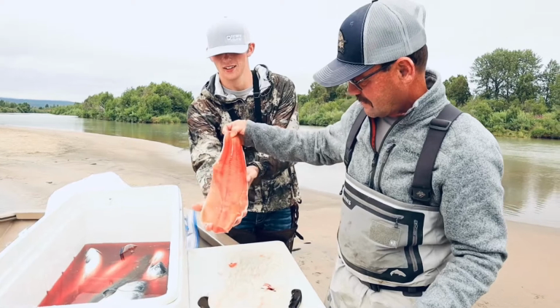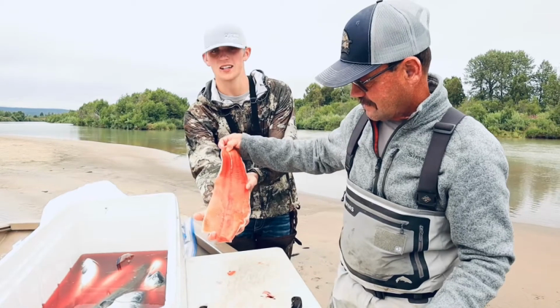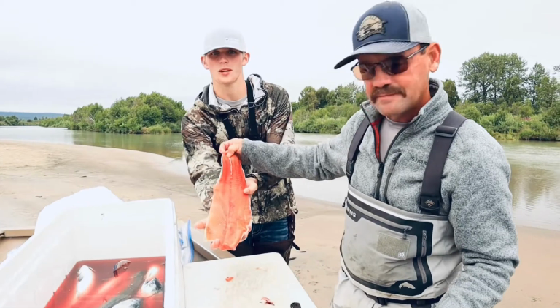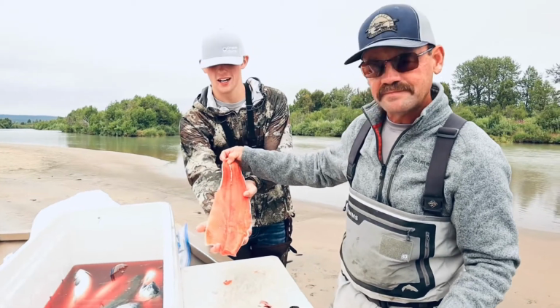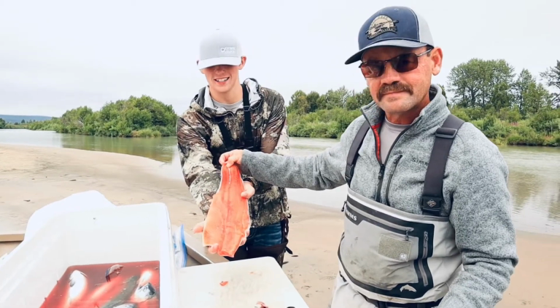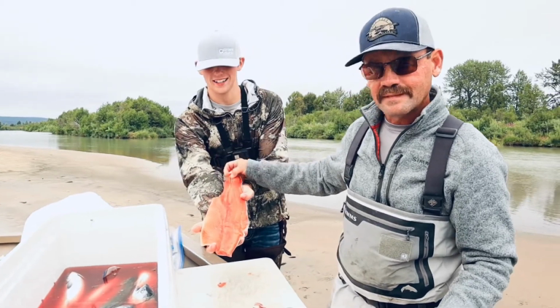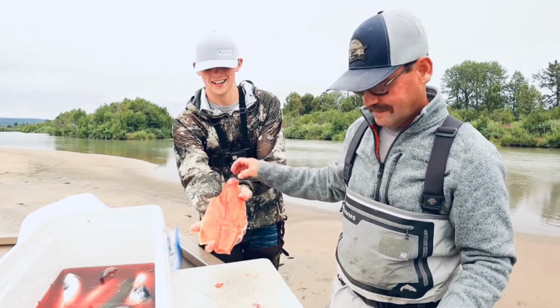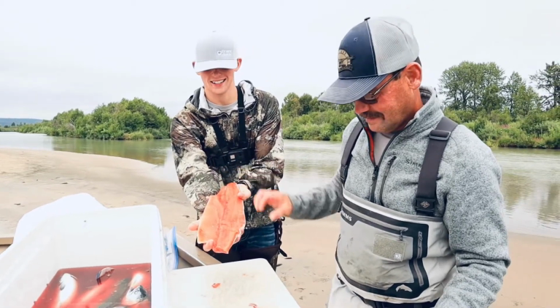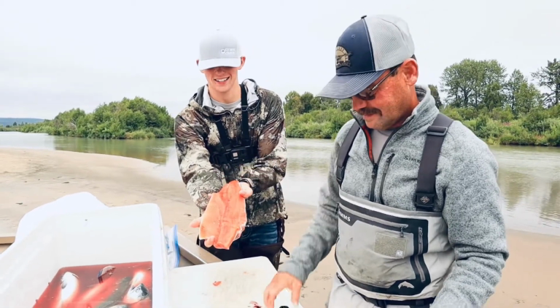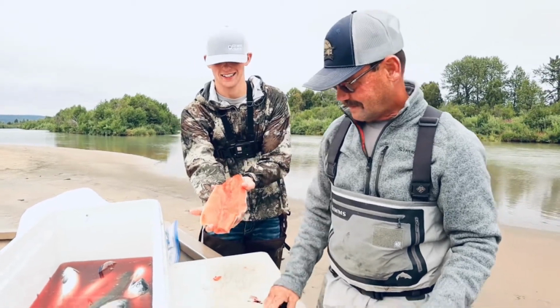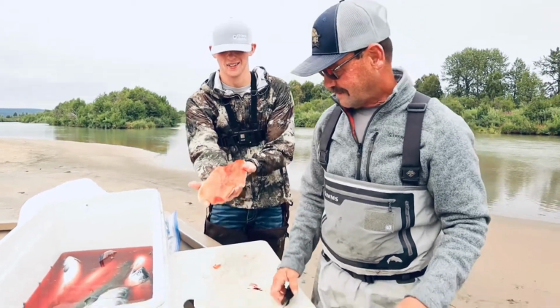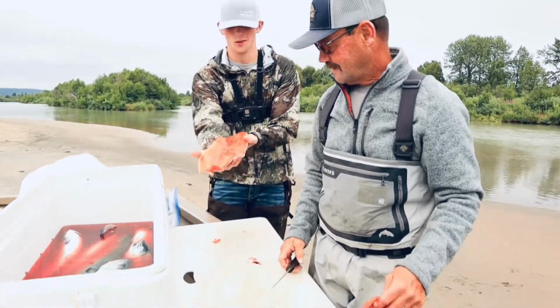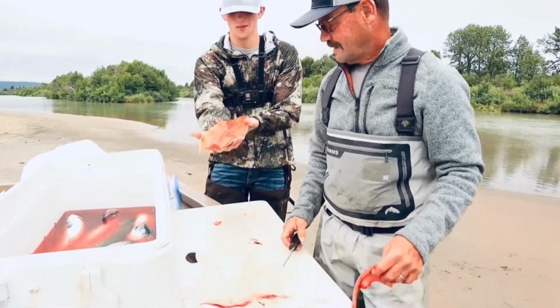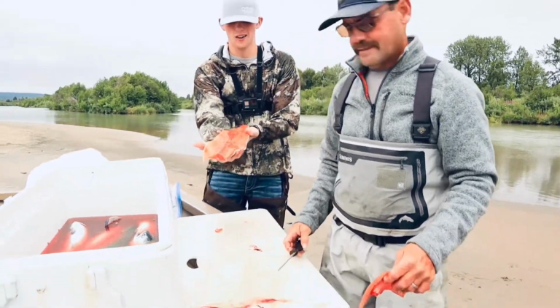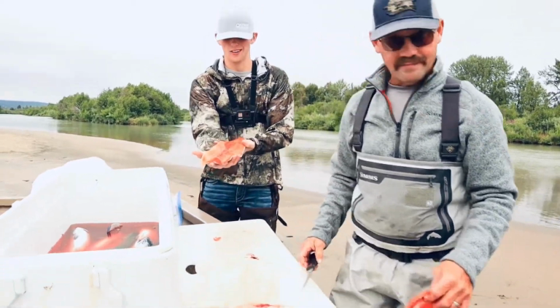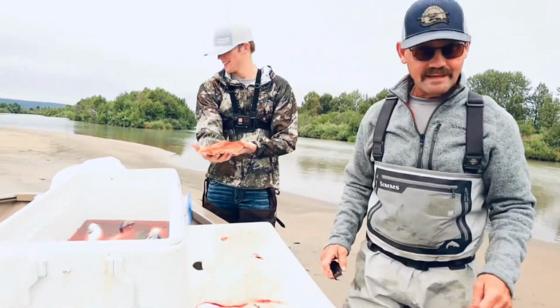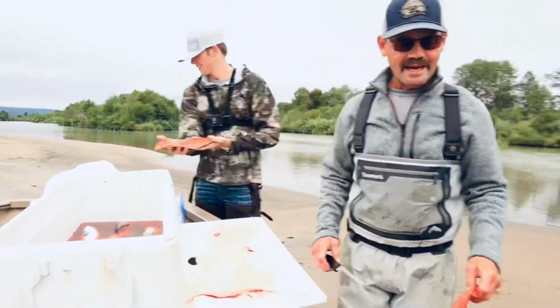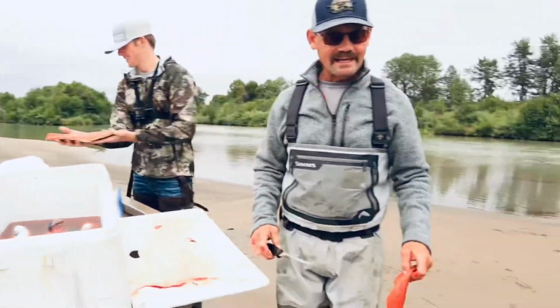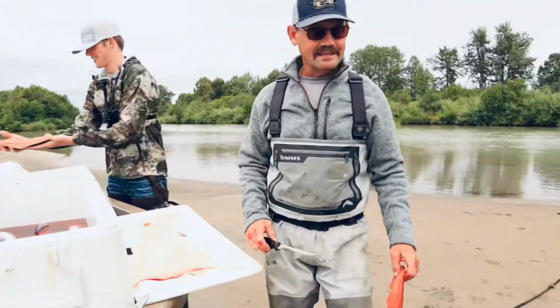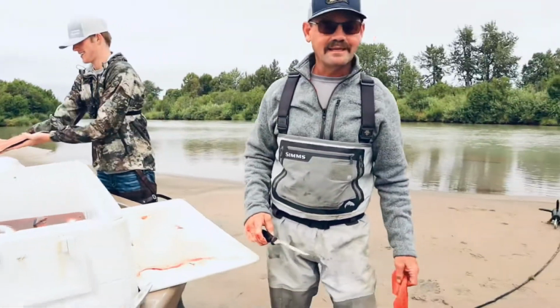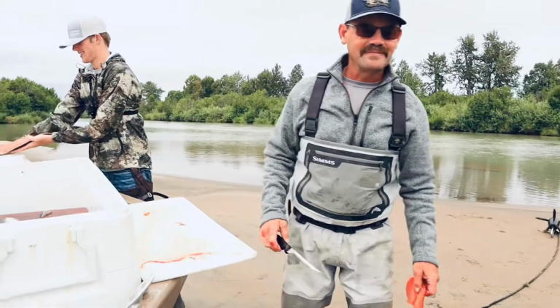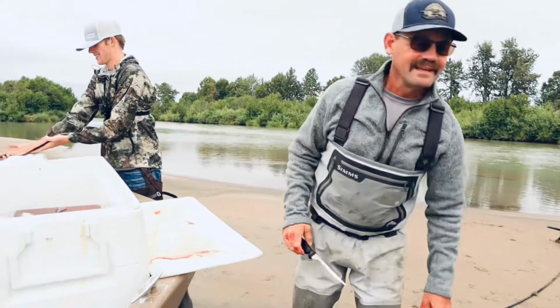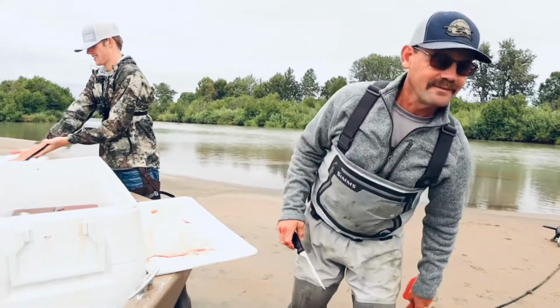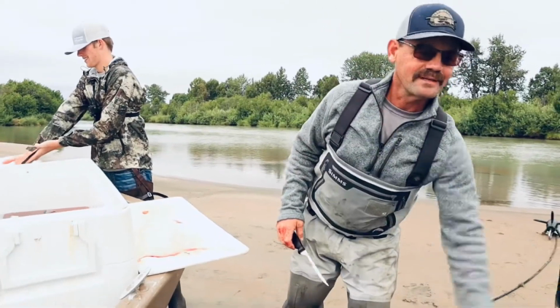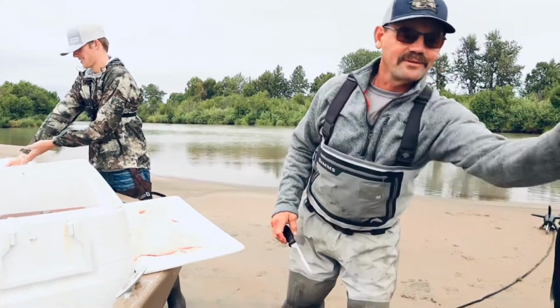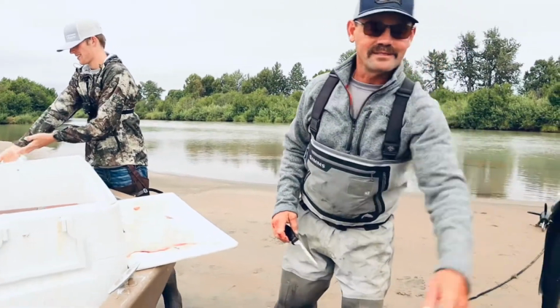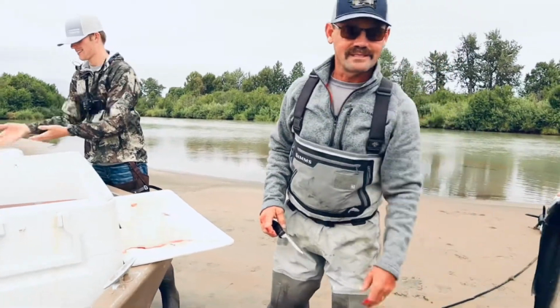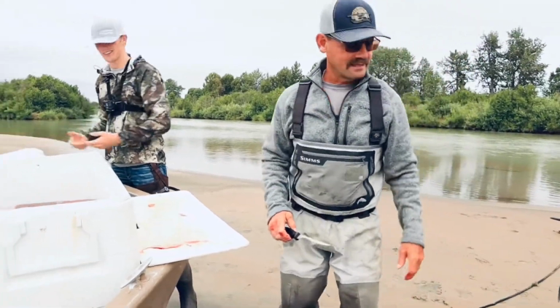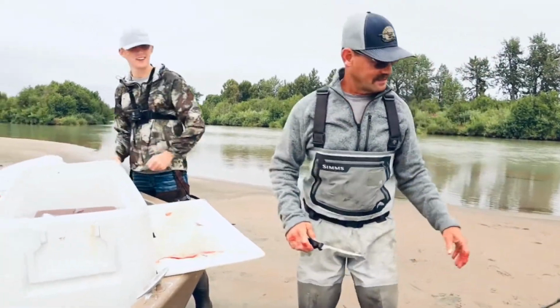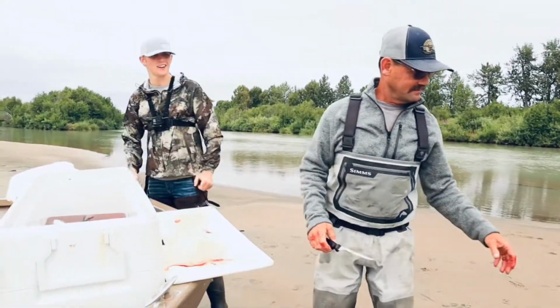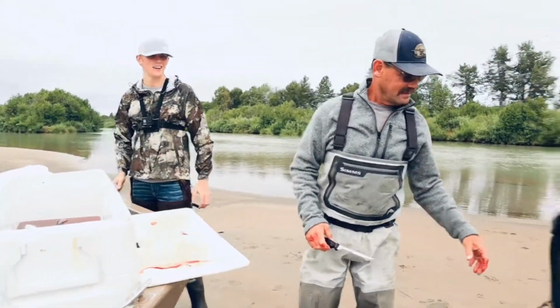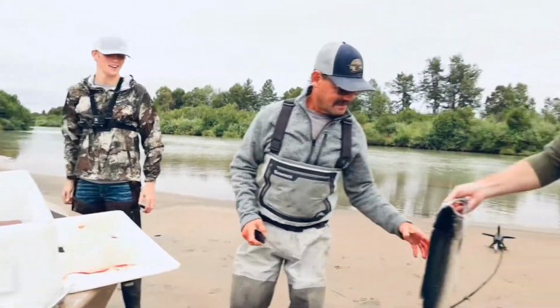There you go — that's pretty crazy right there, guys. Pretty wild. Then we're going to throw the scraps to the seagulls.